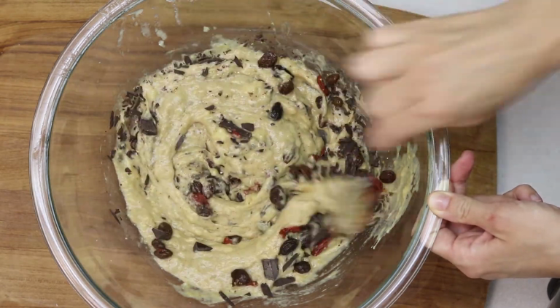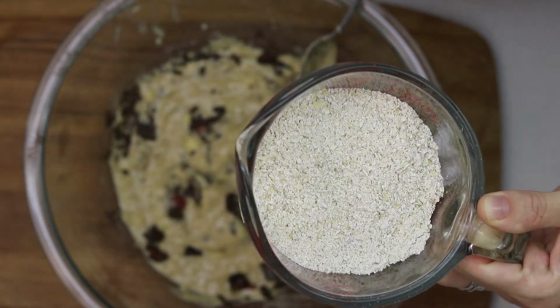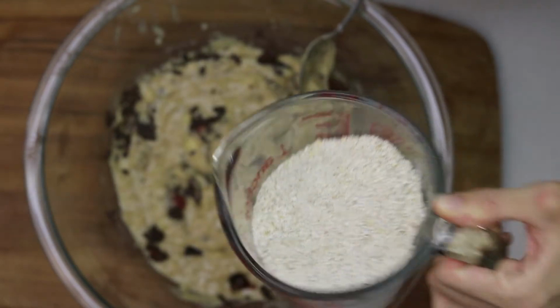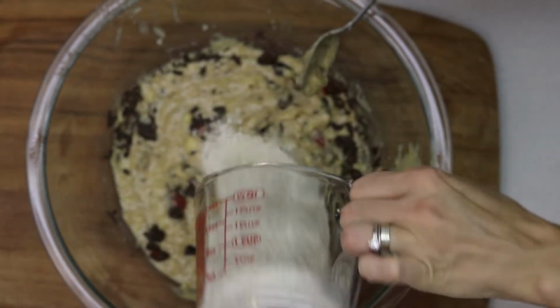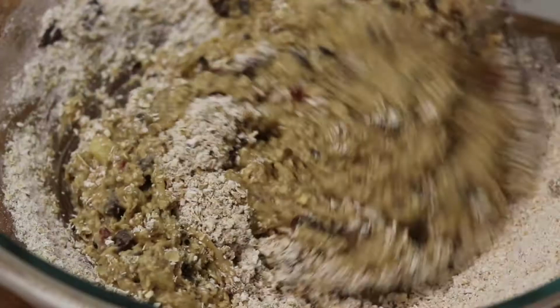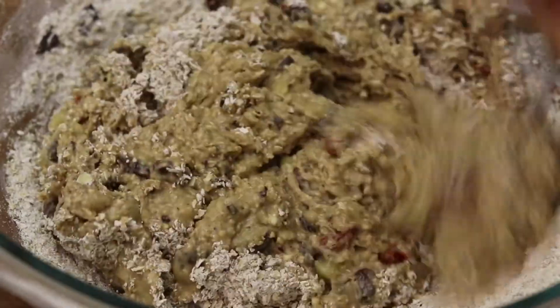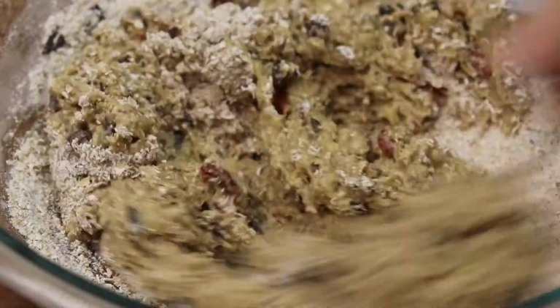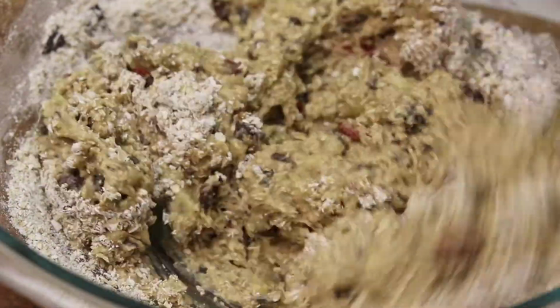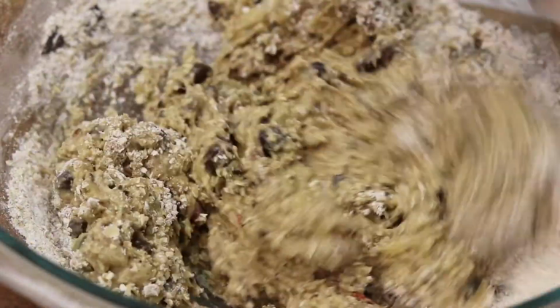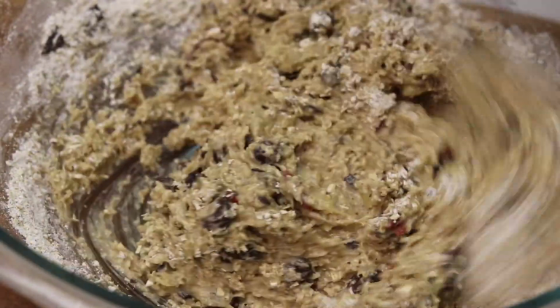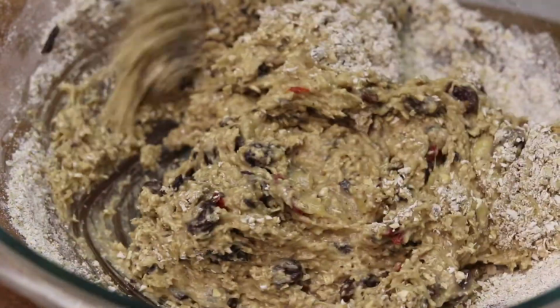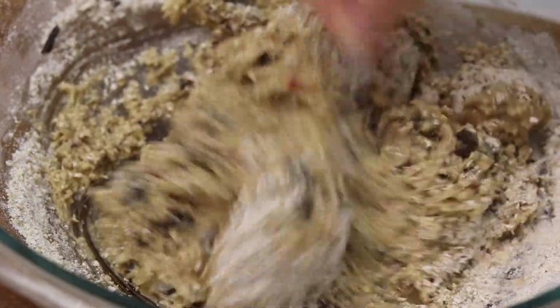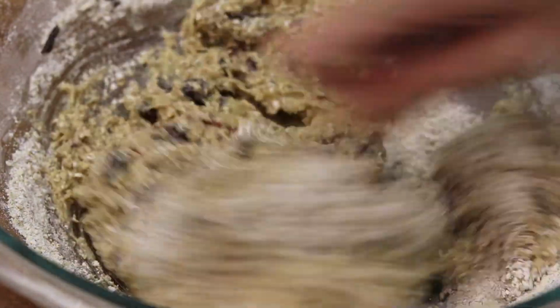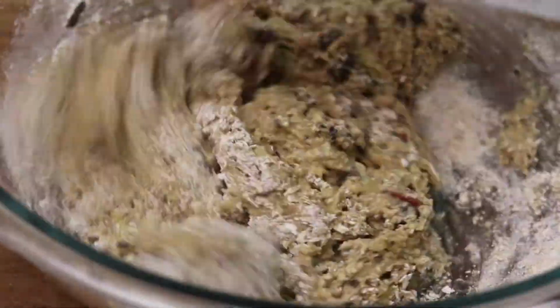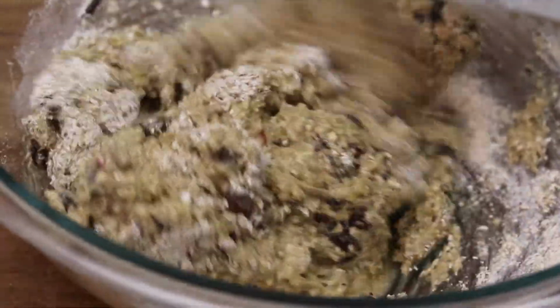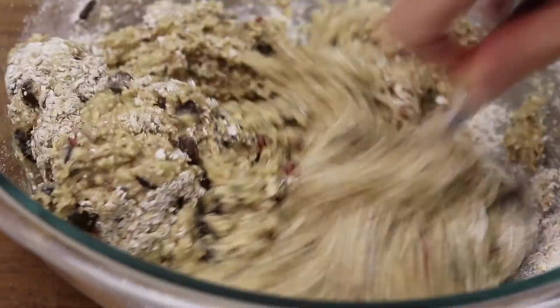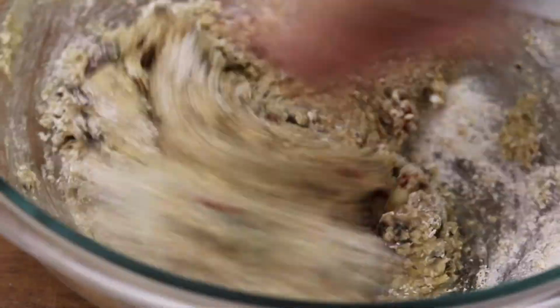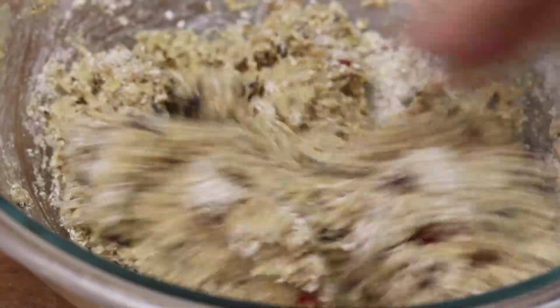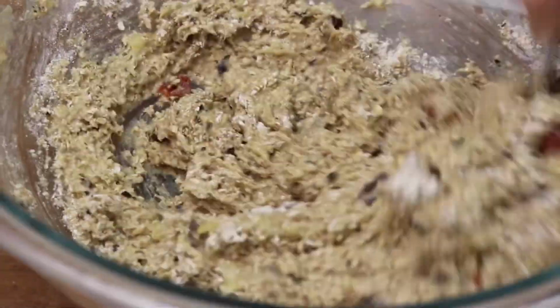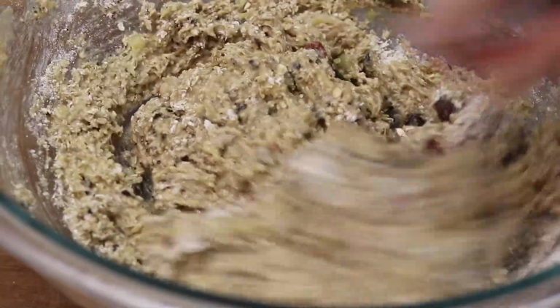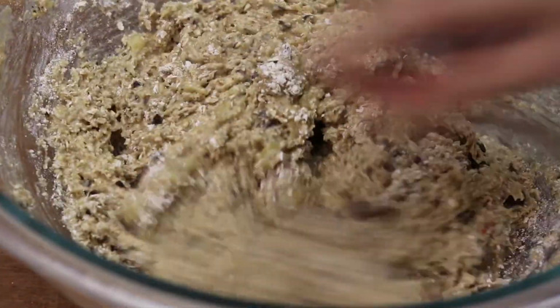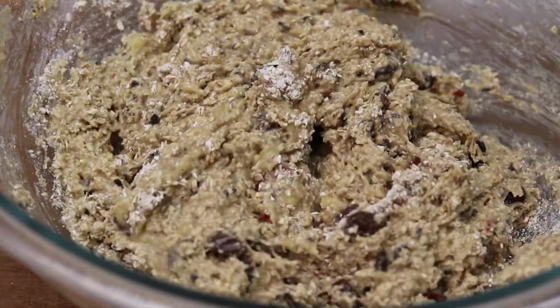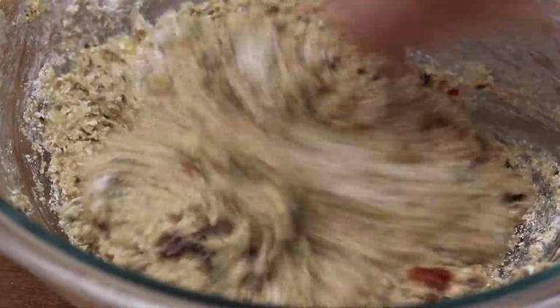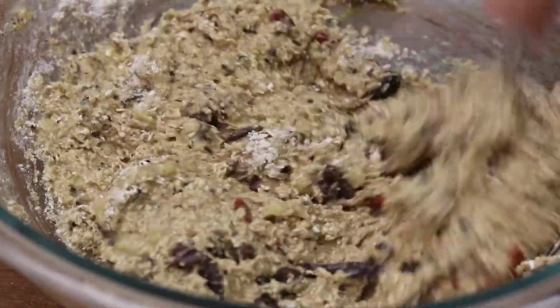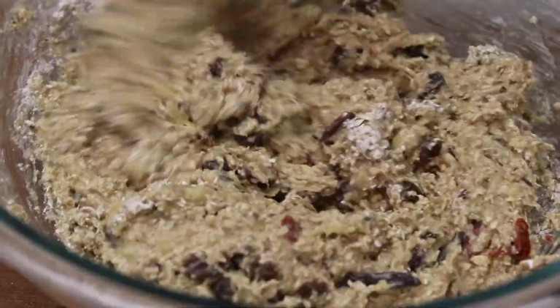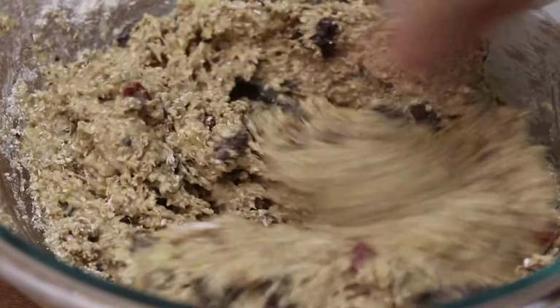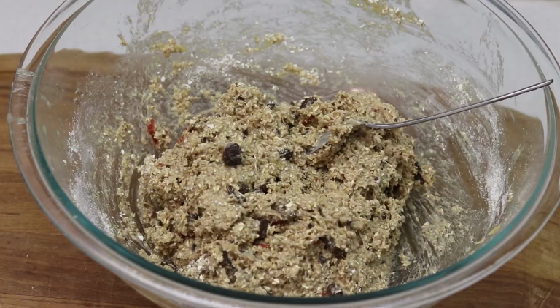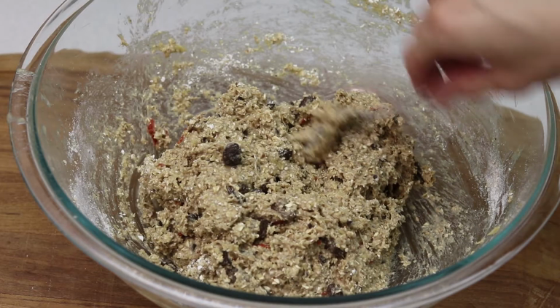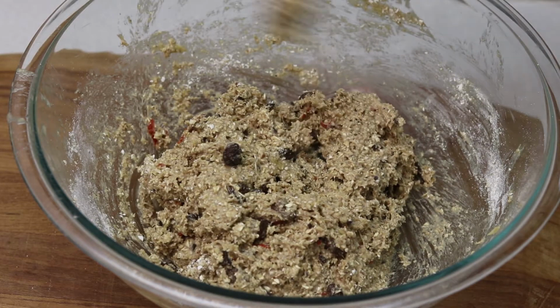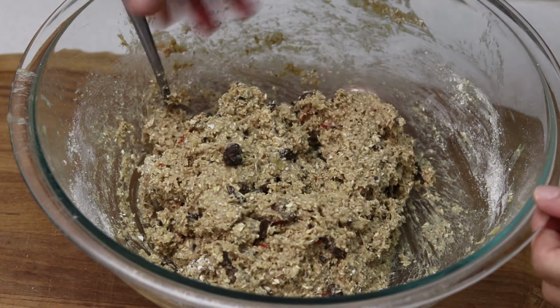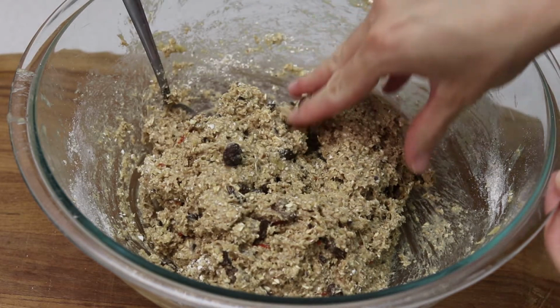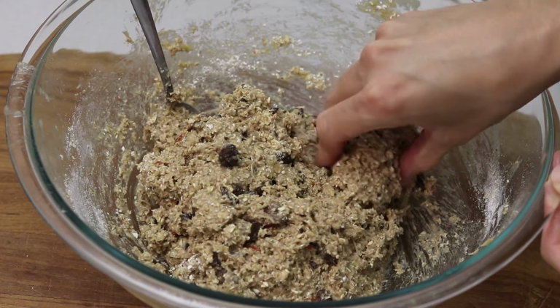Add your oat flour and just mix everything — that's pretty much it. It's very simple: you just put all the ingredients in a bowl, mix them, and you are ready to go. The next step is super easy.